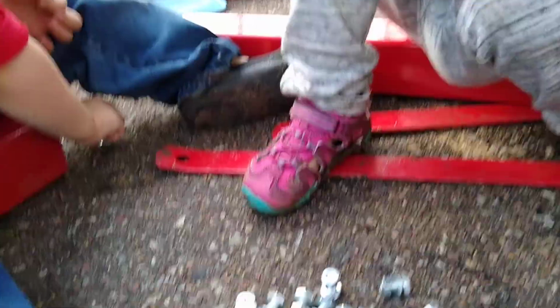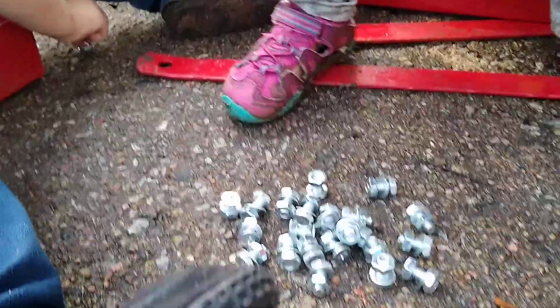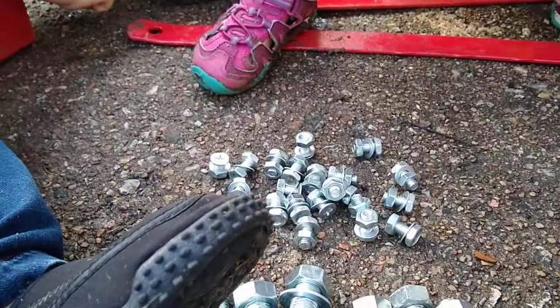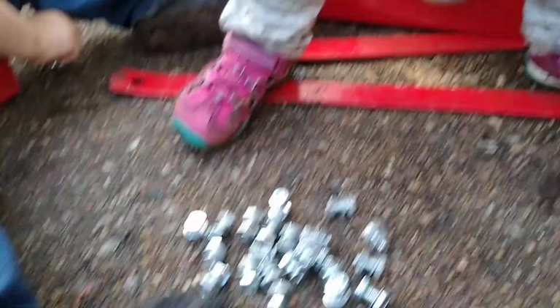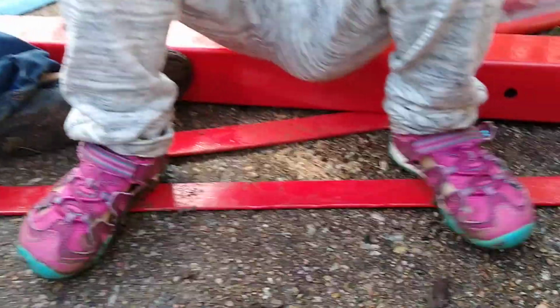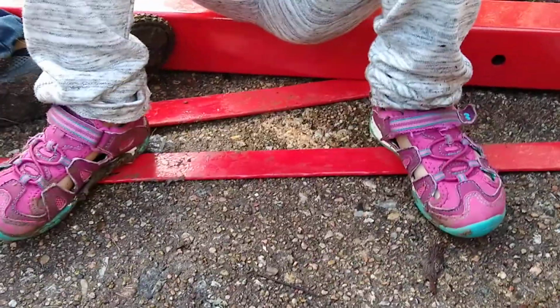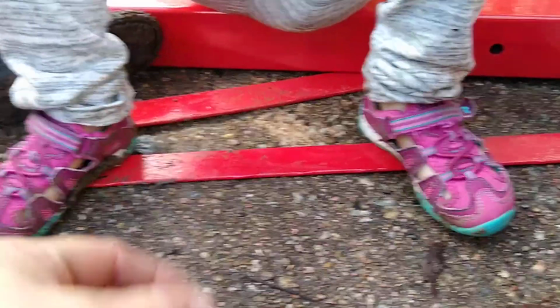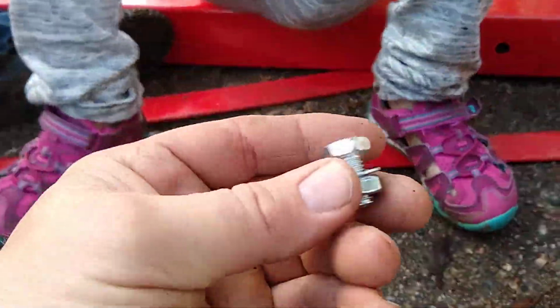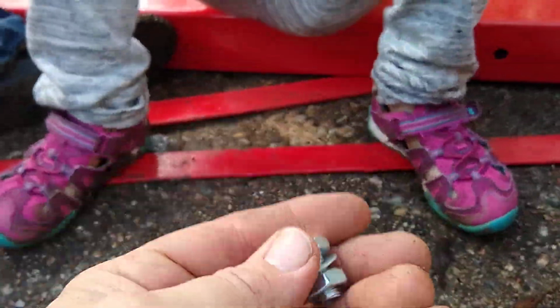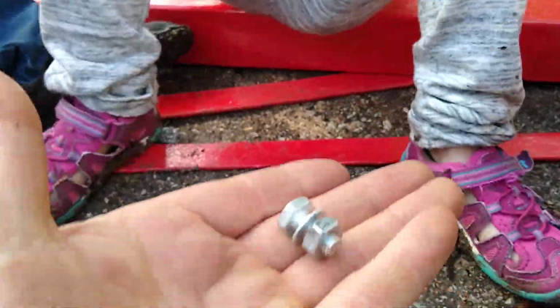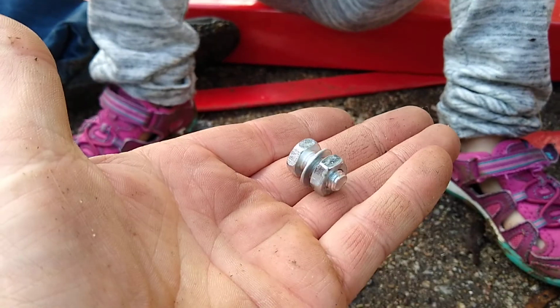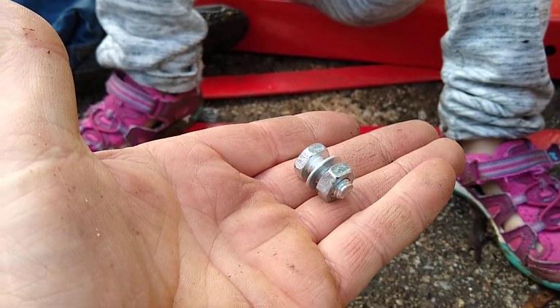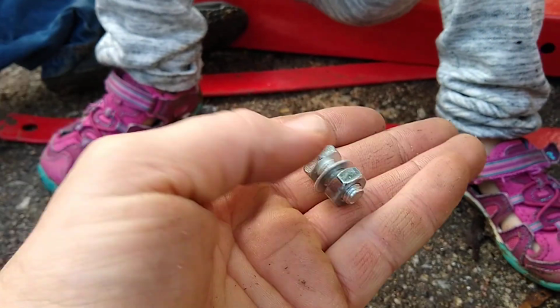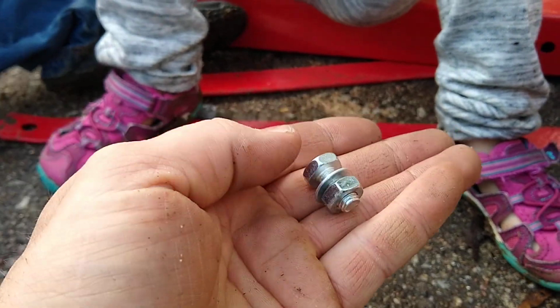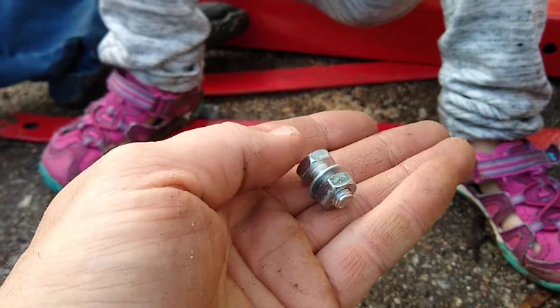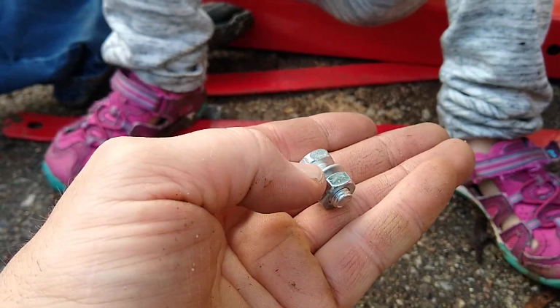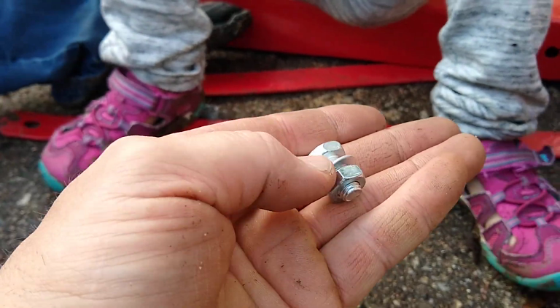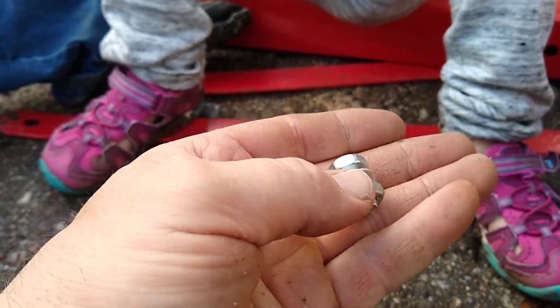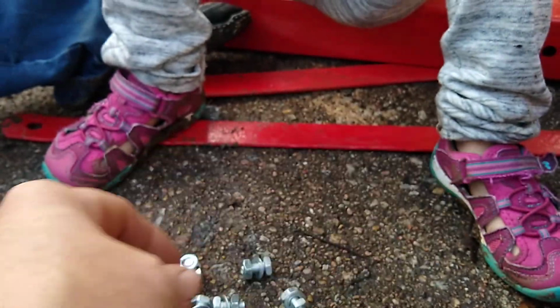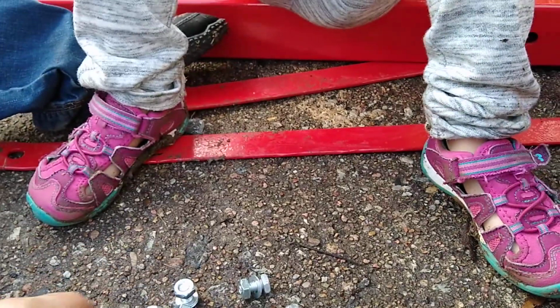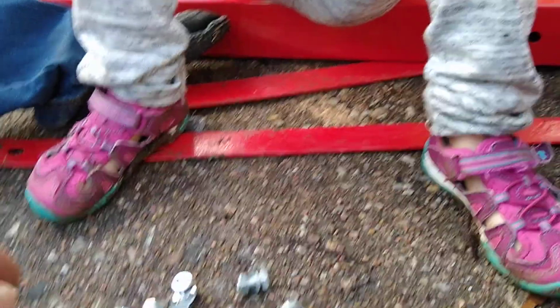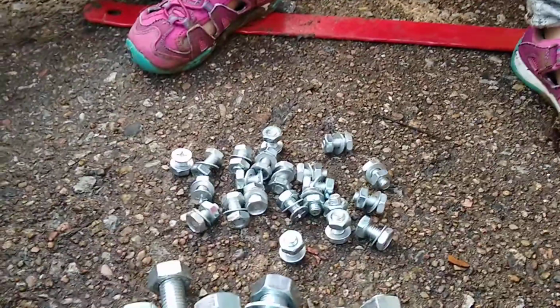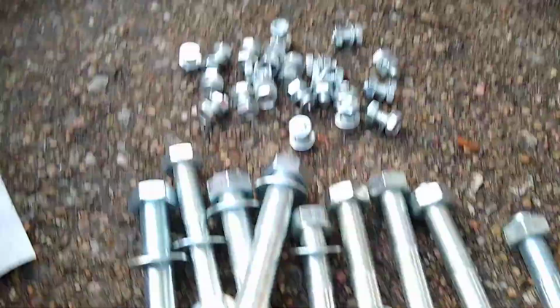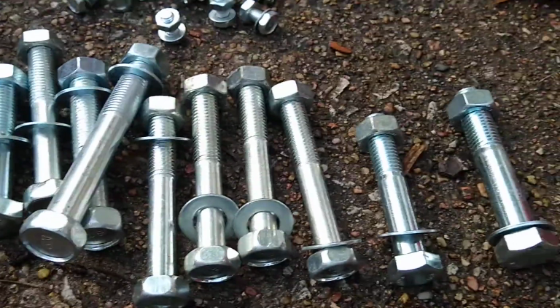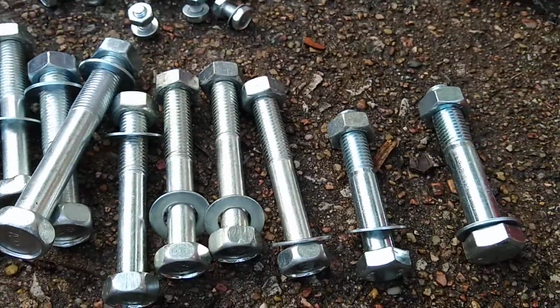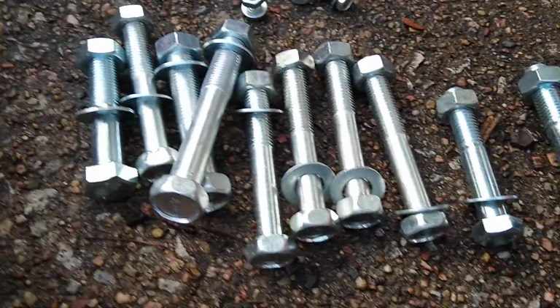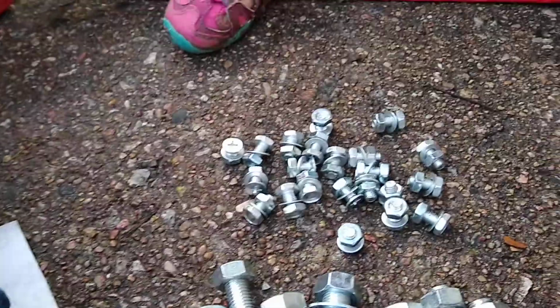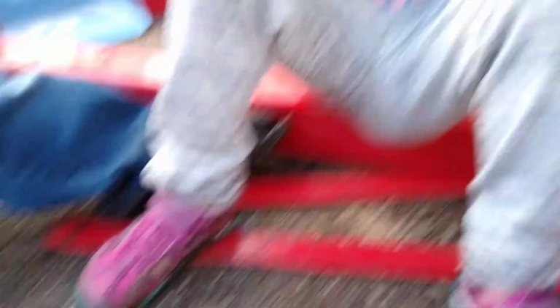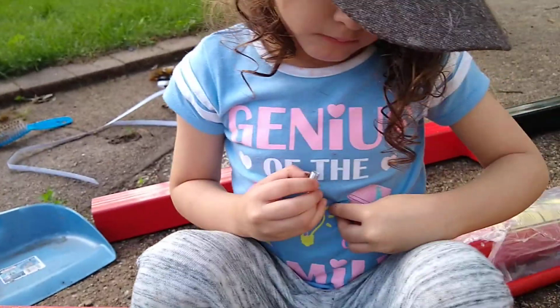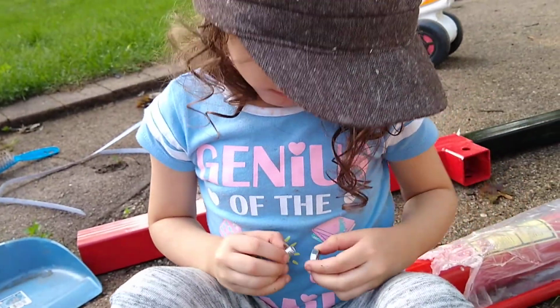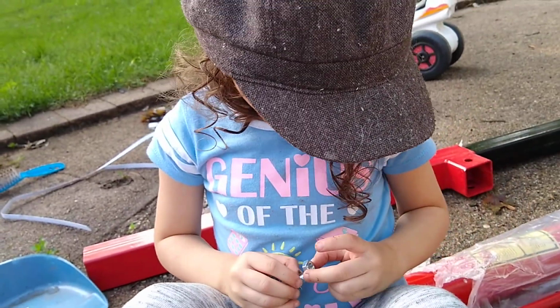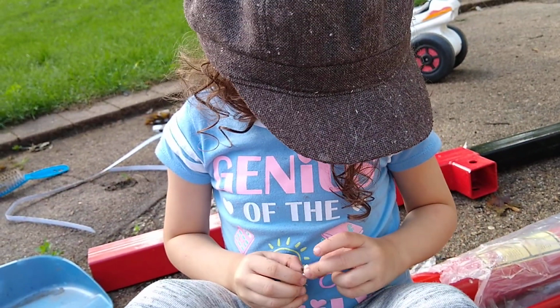They helped me make sure I have one bolt with a washer and a nut. I wanted to make sure I had the right amount, so I thought the easiest way was just to put them together — and then look who started to help!